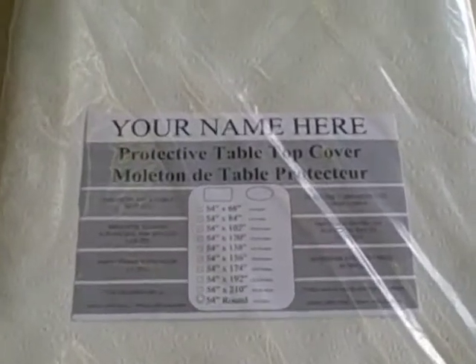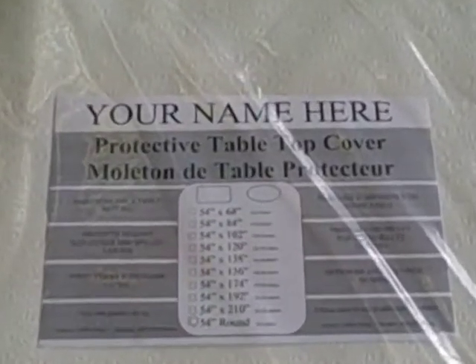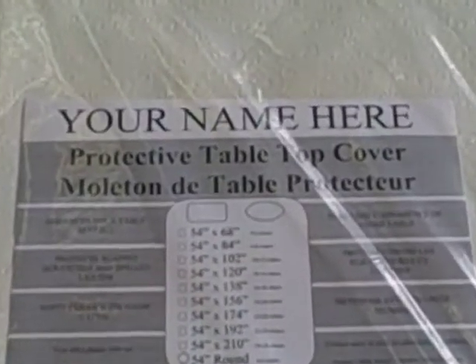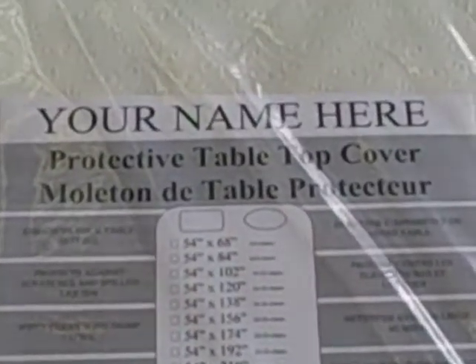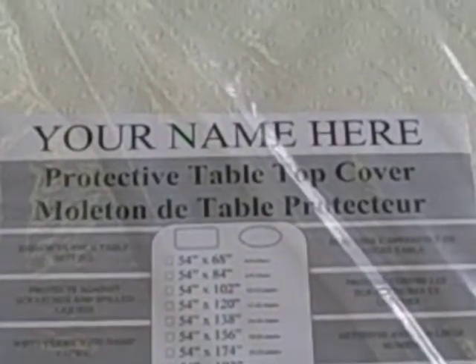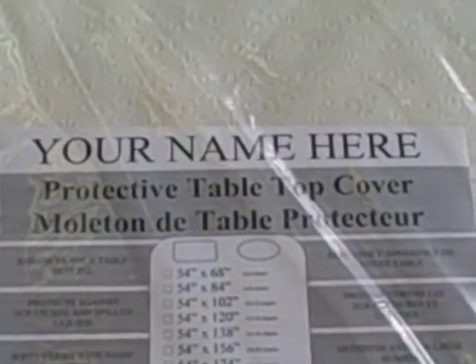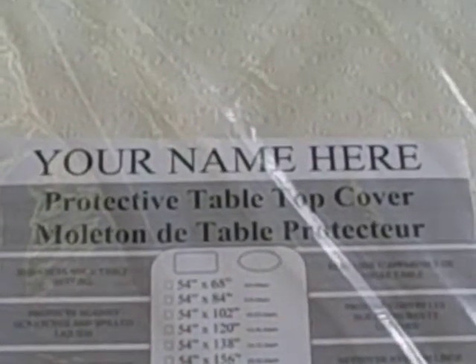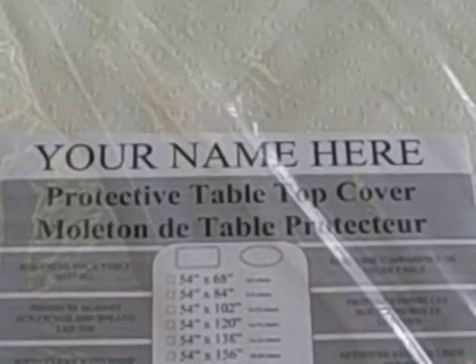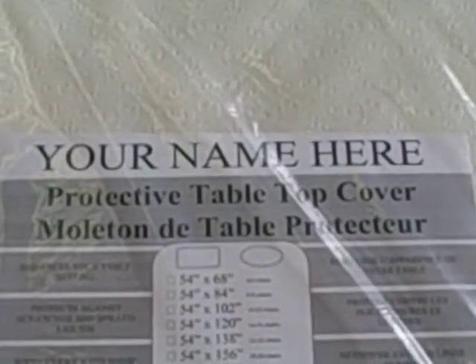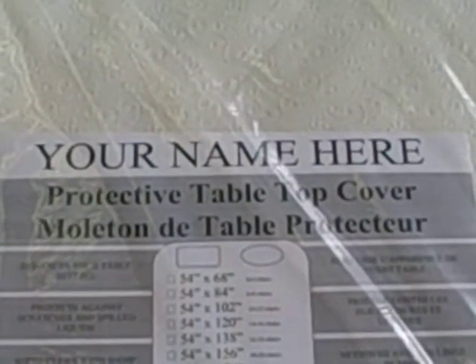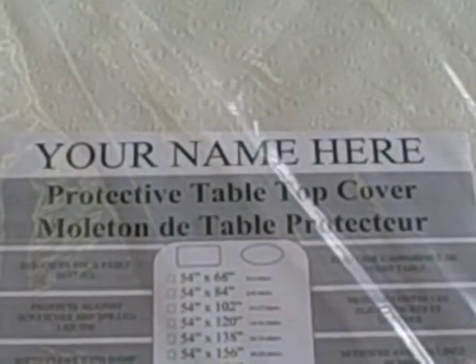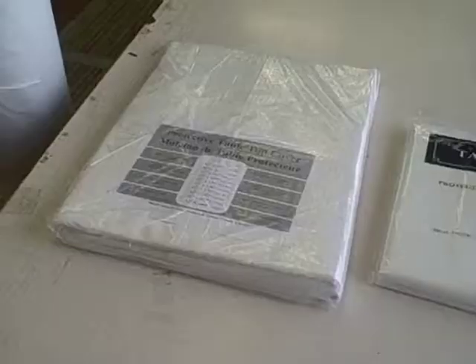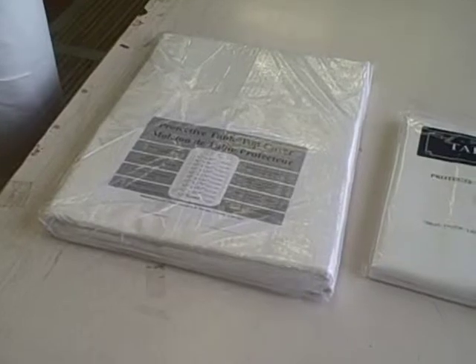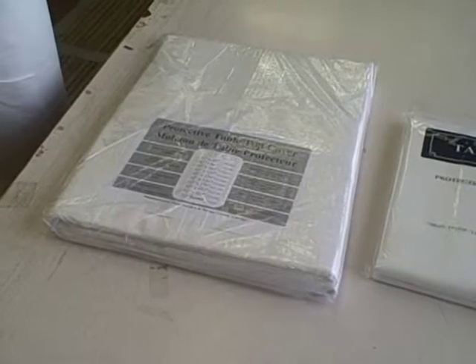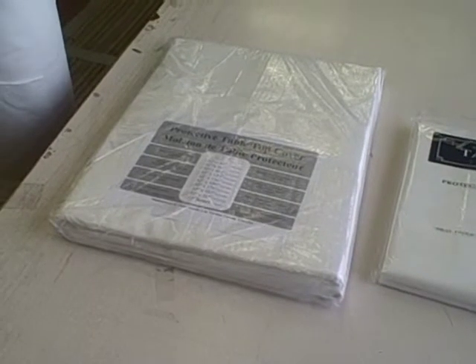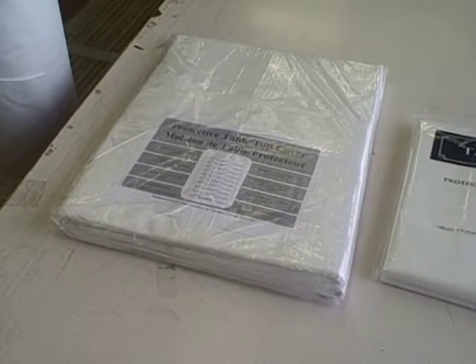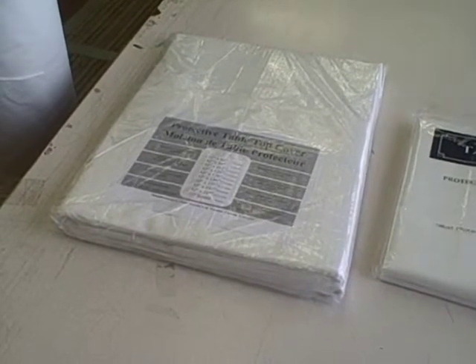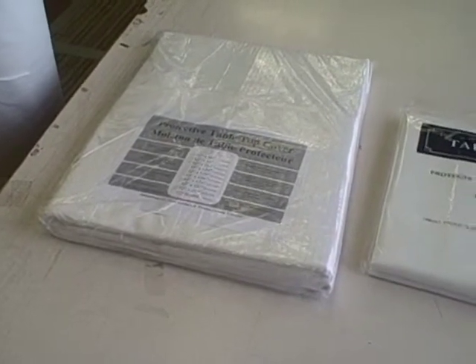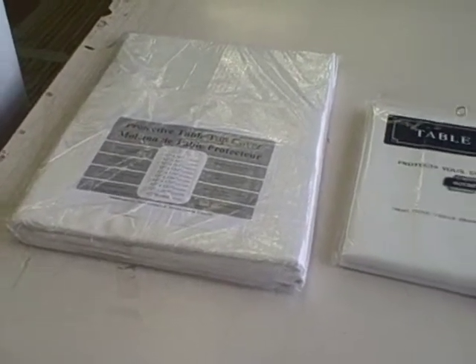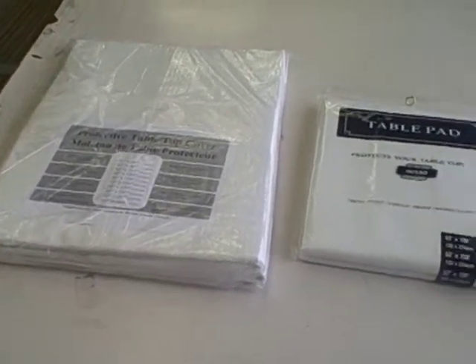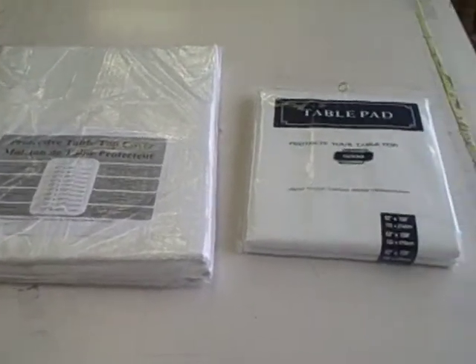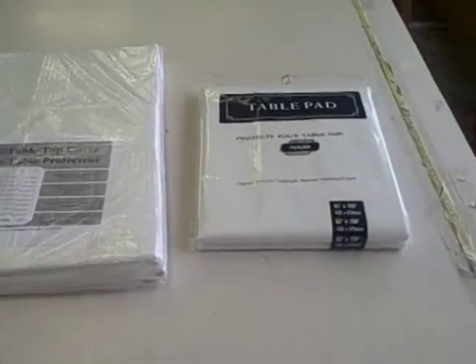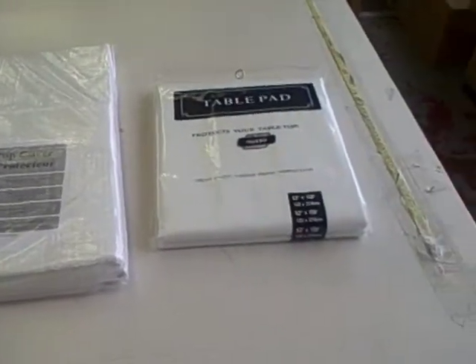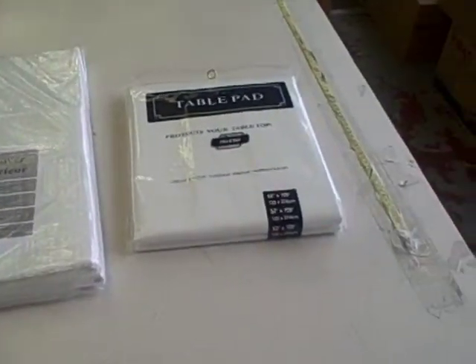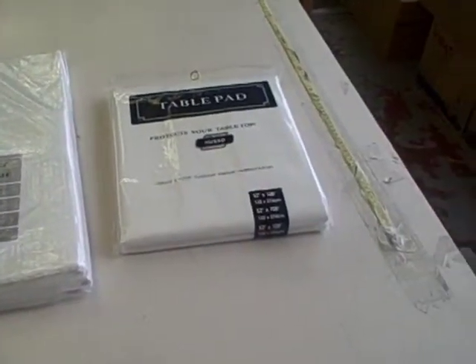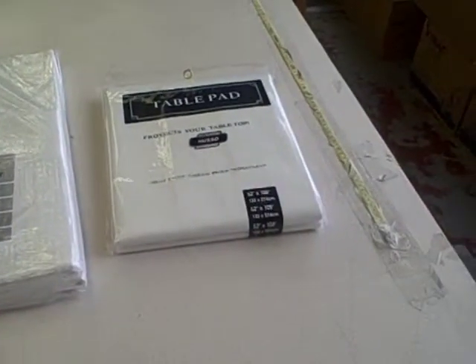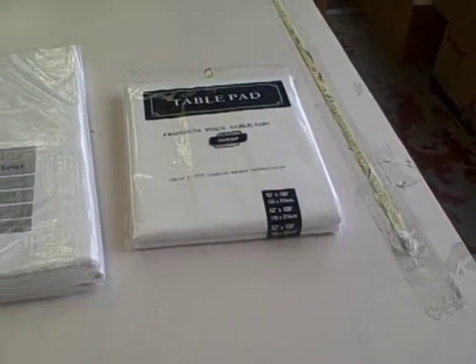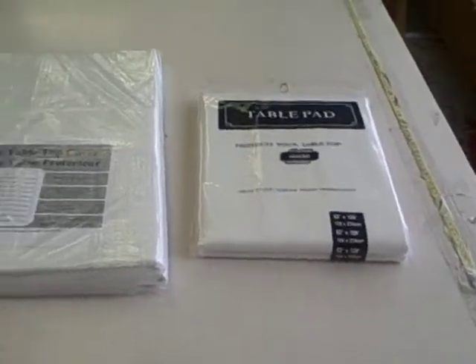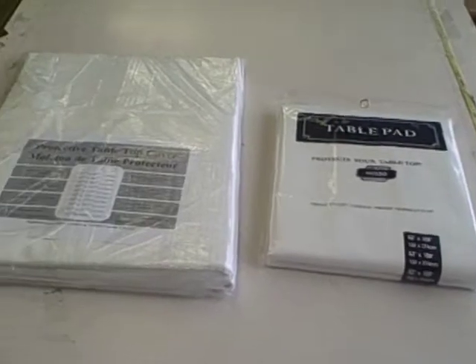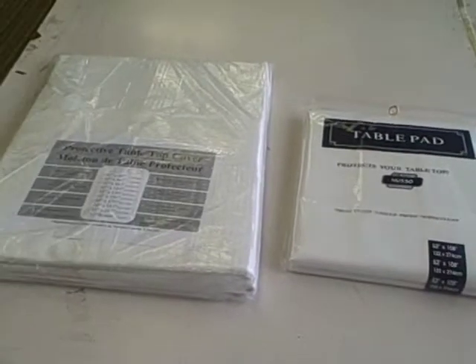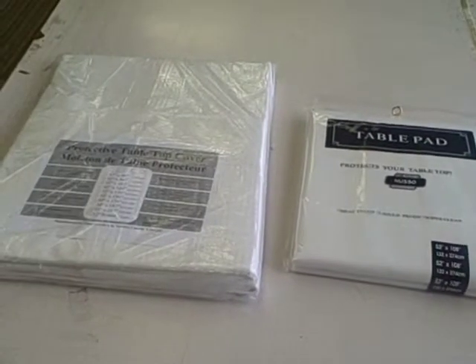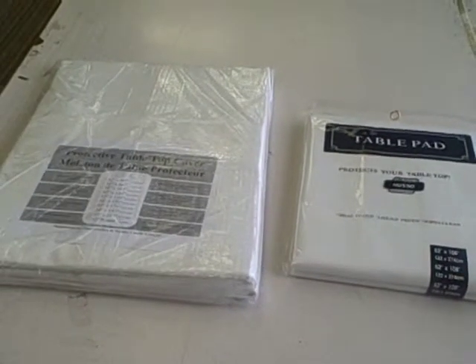Private labeling is available for this product. Also available is a standard quality table pad. See here the two products side by side for a size comparison.